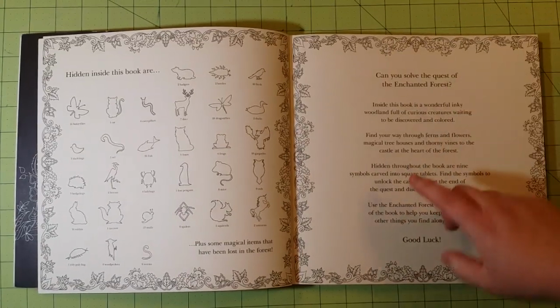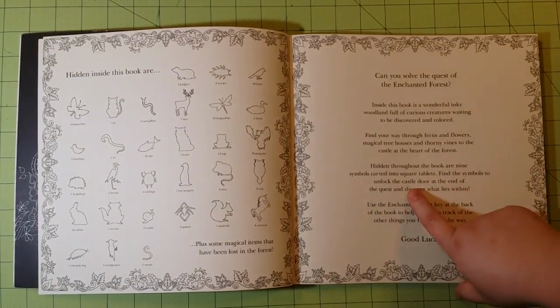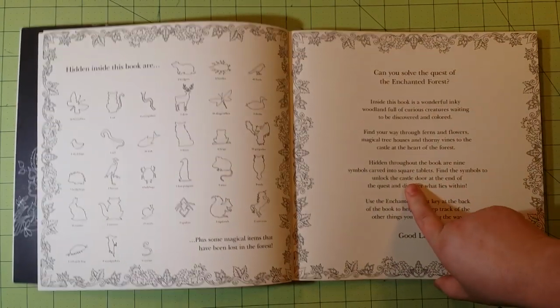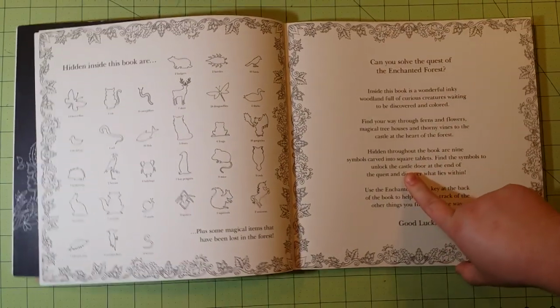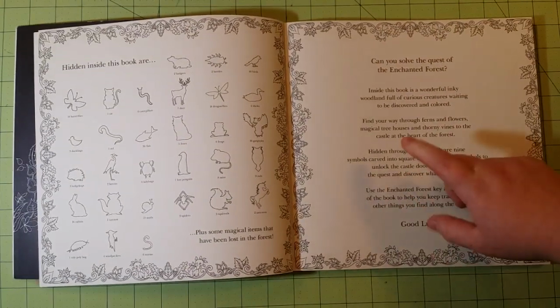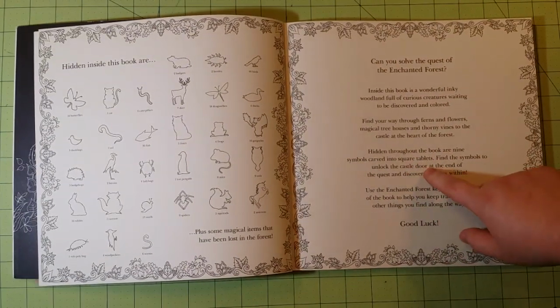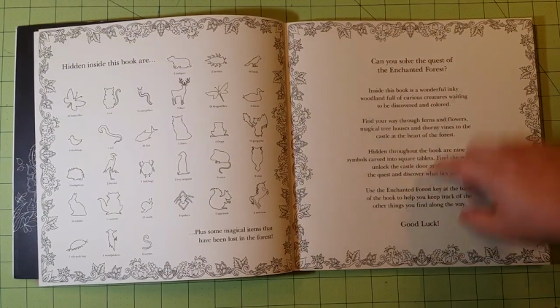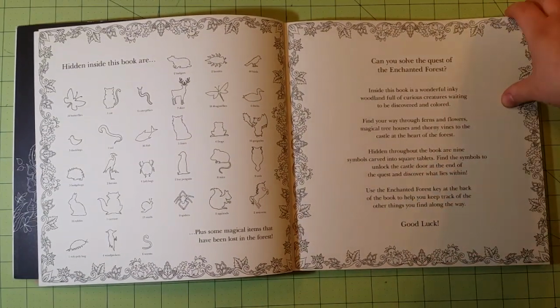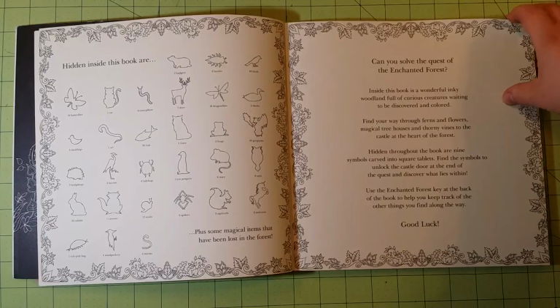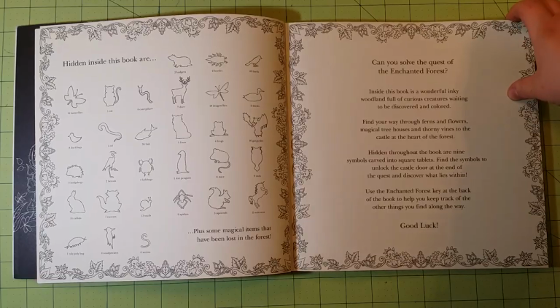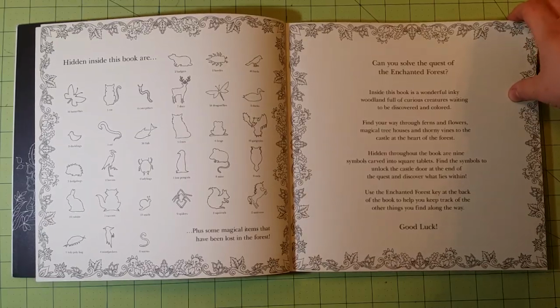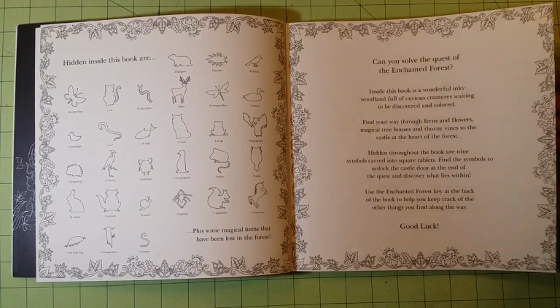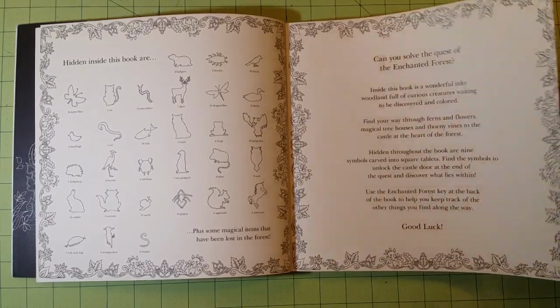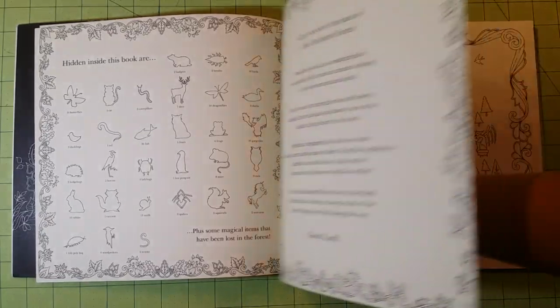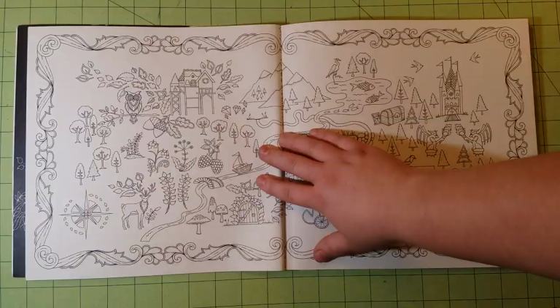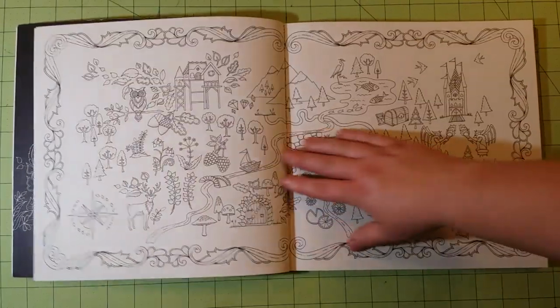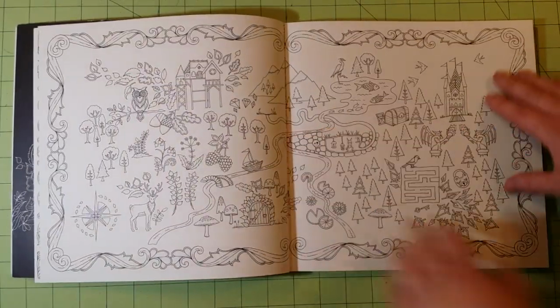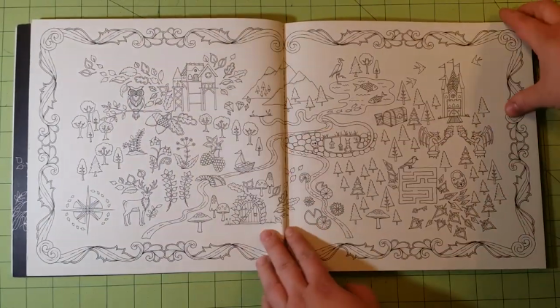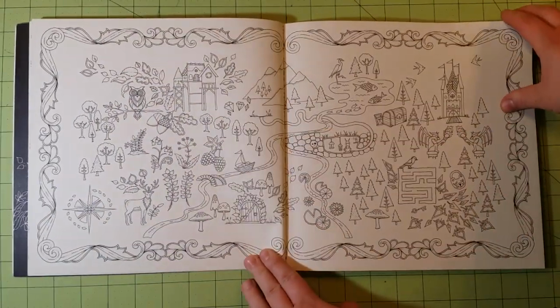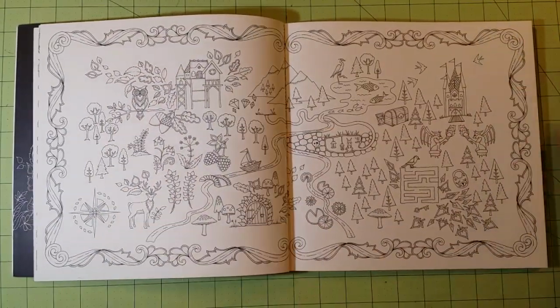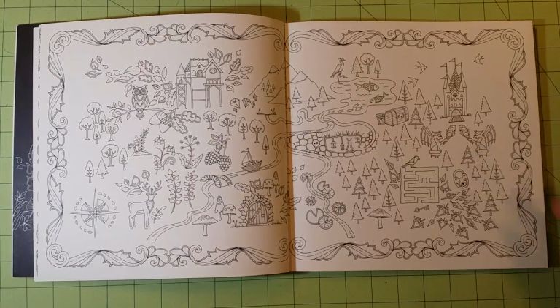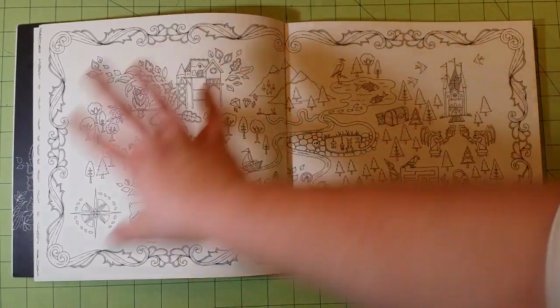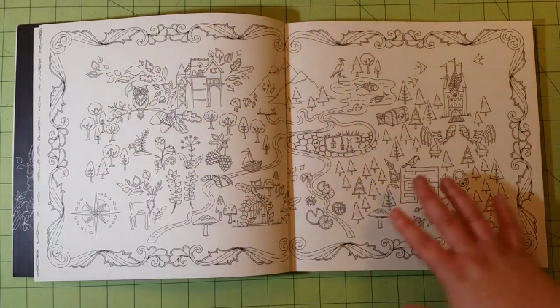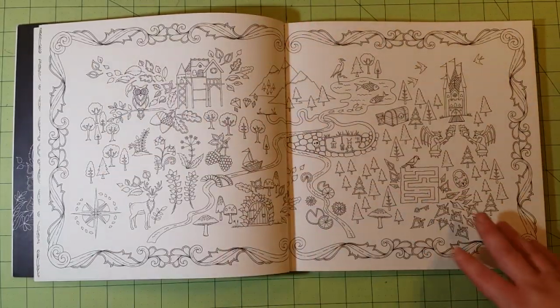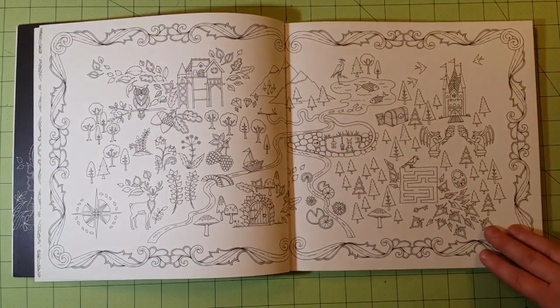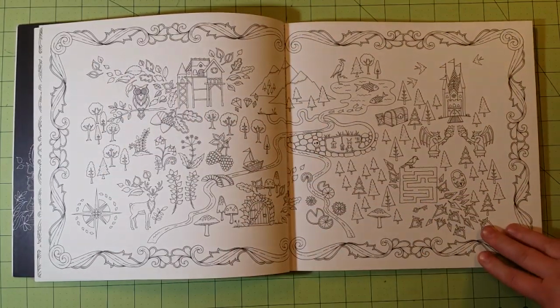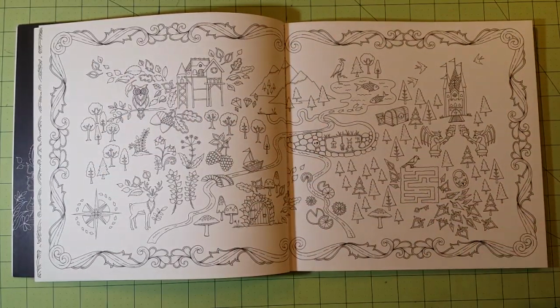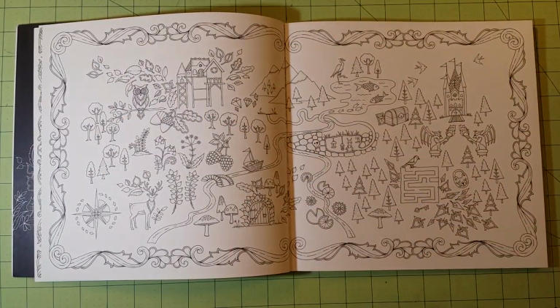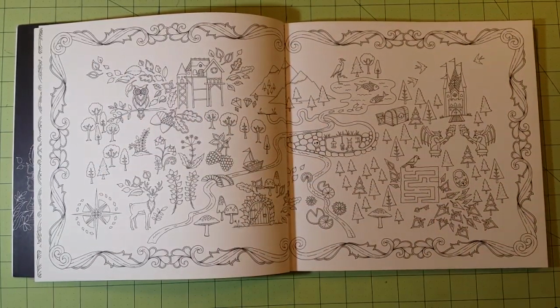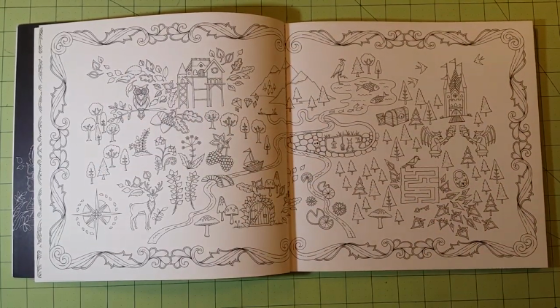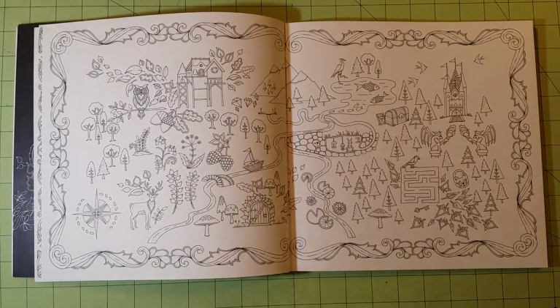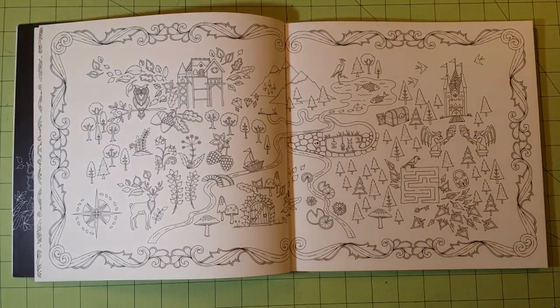You have a nice little letter here from Joanna to anybody who's coloring her books. You have a nice map to start off with about what the book covers.